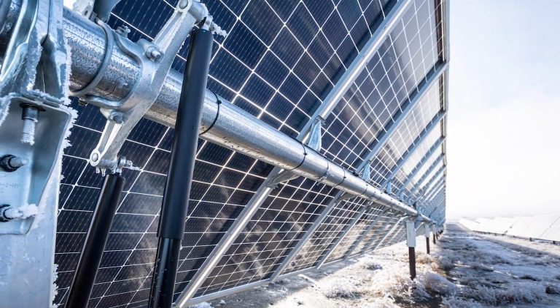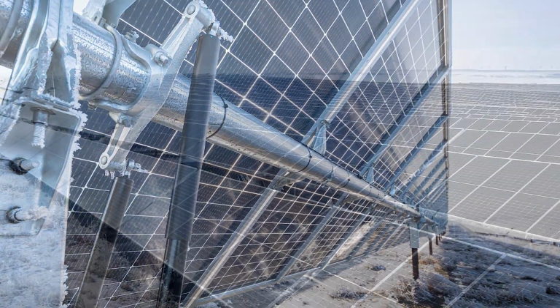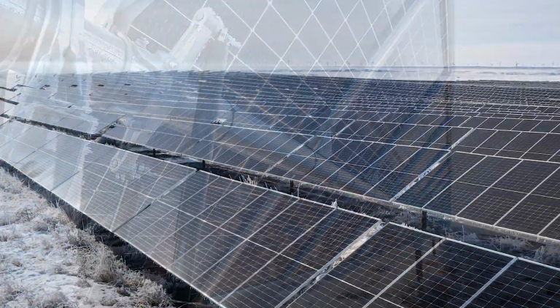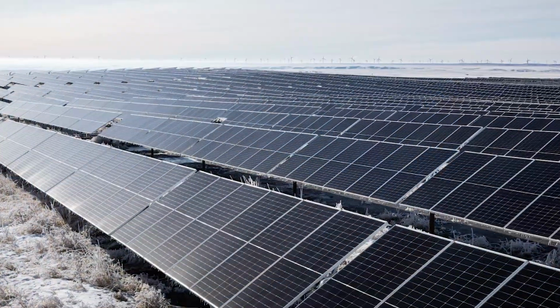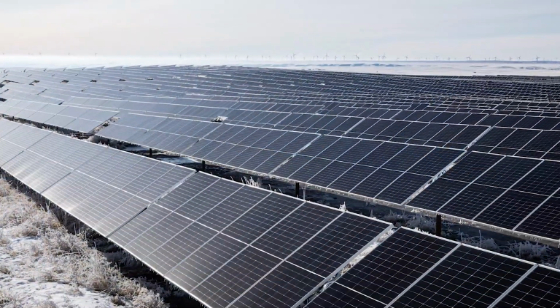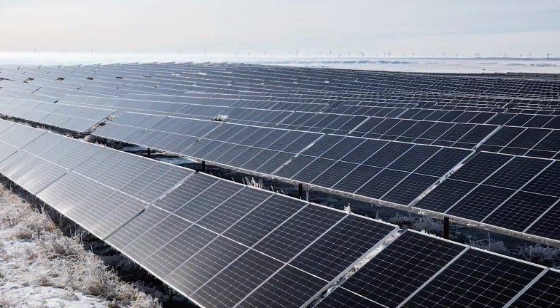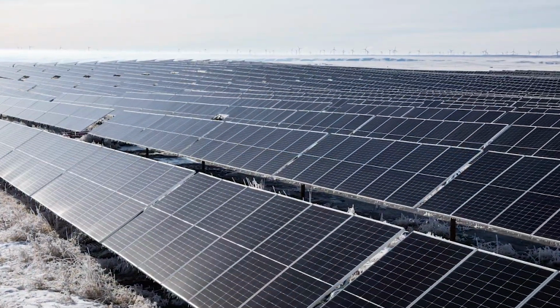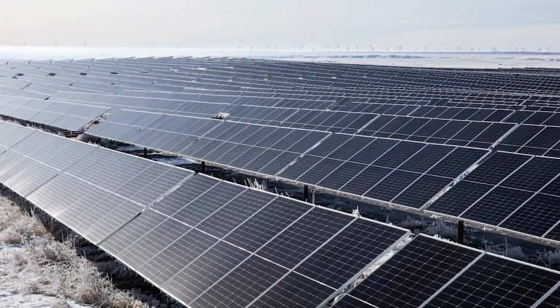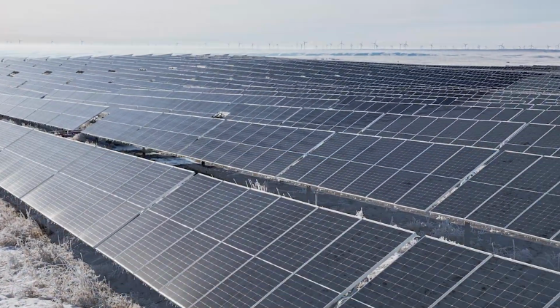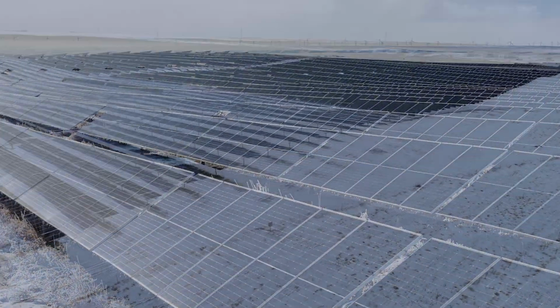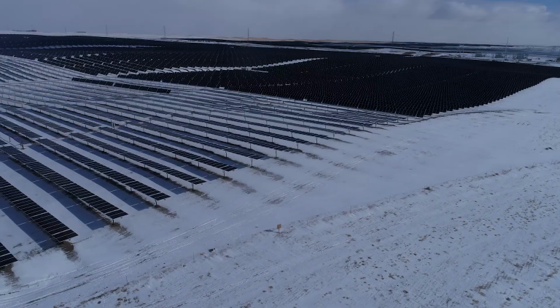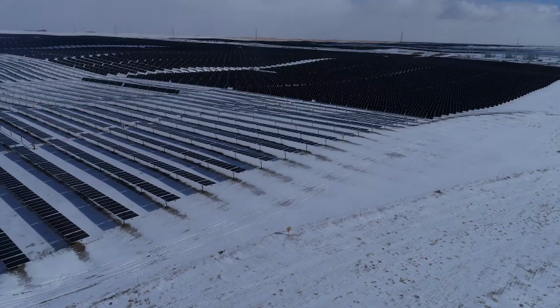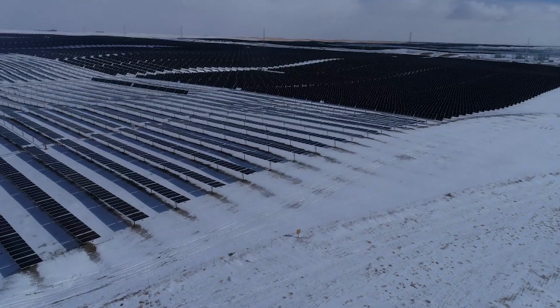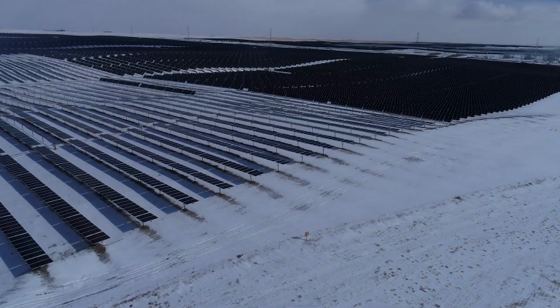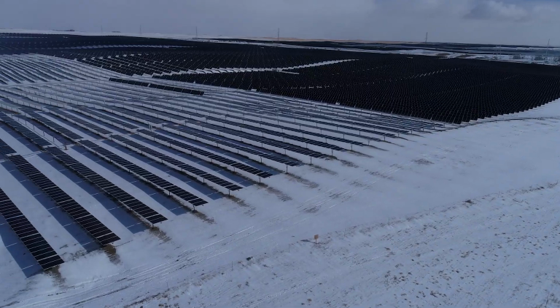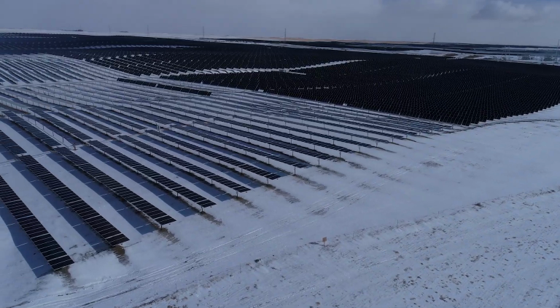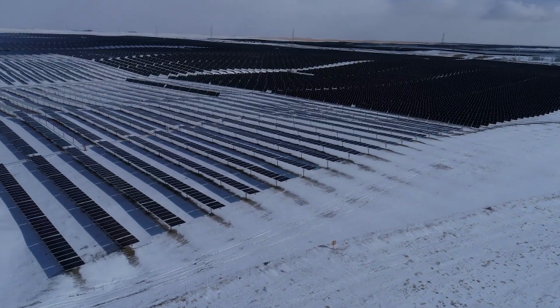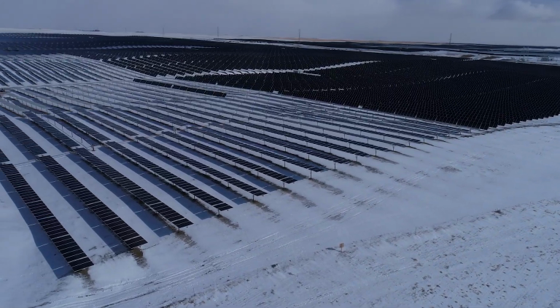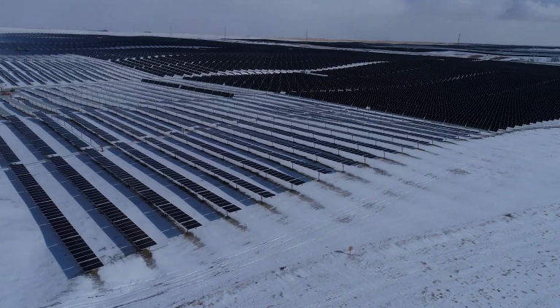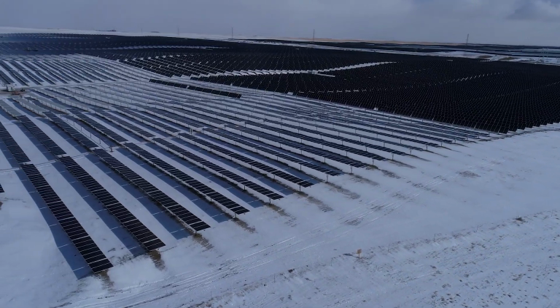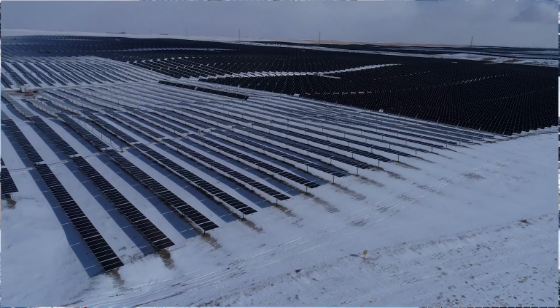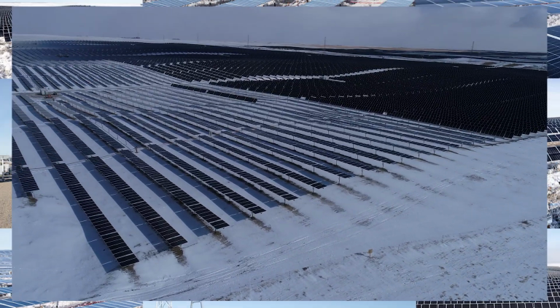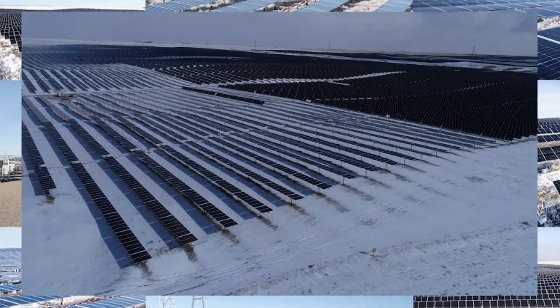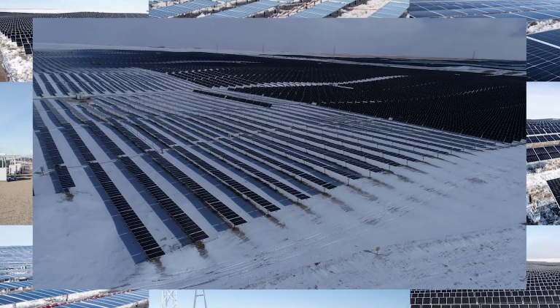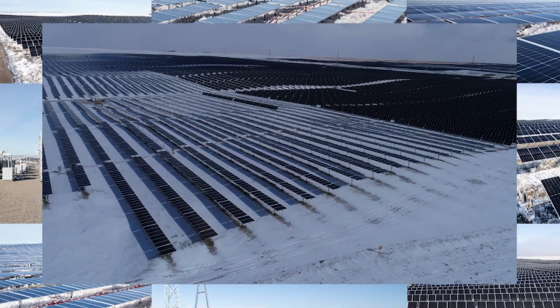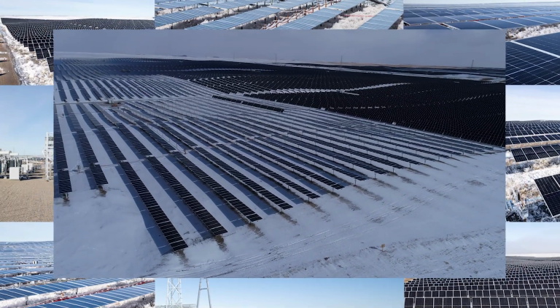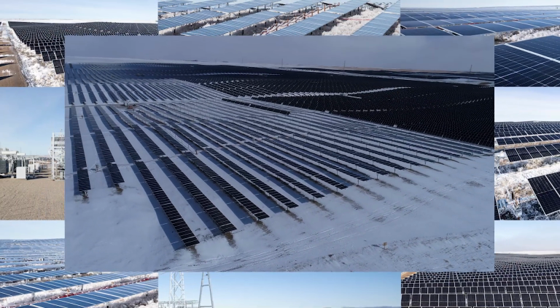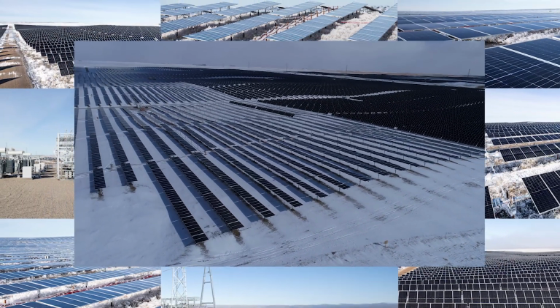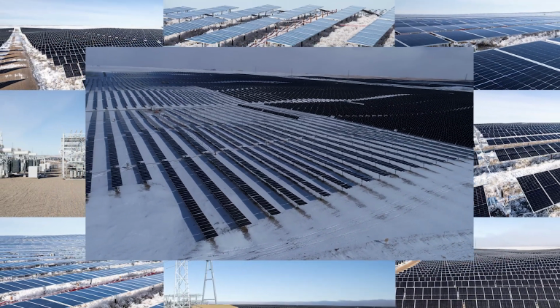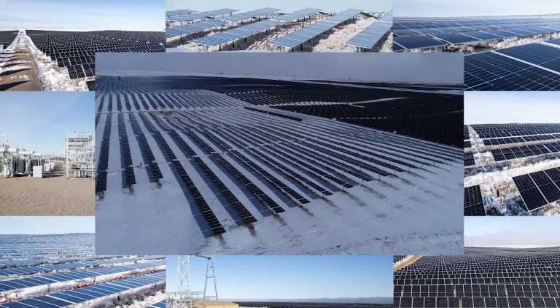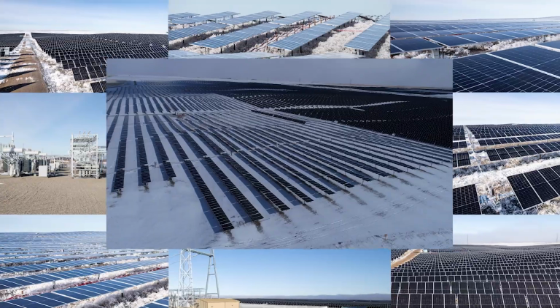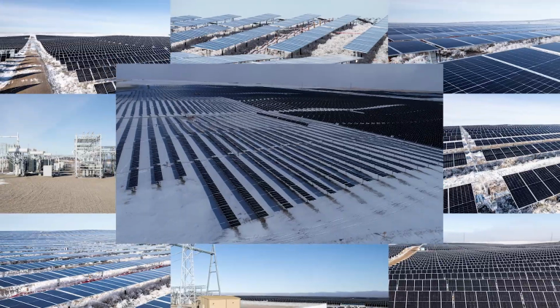And the best part about Stantec Beacon? It's fully customizable. That means the success at Travers is repeatable at any future solar facility.